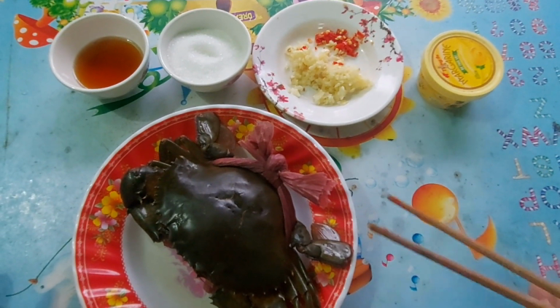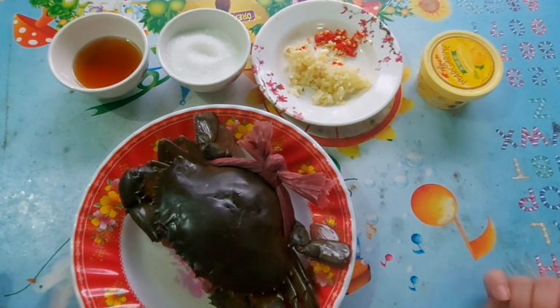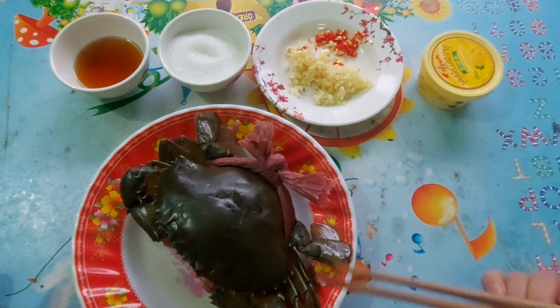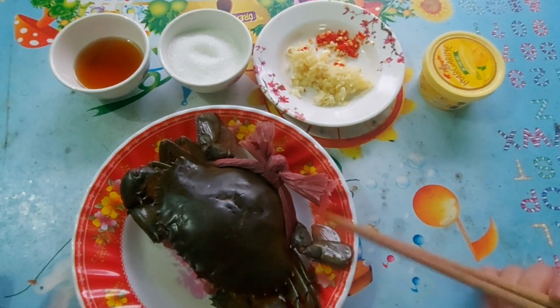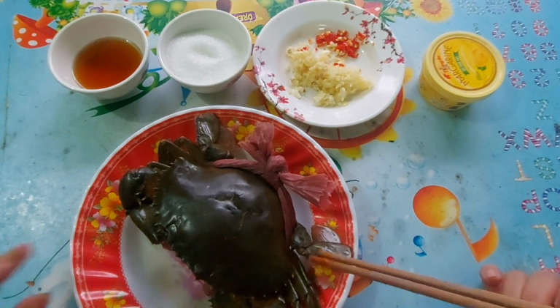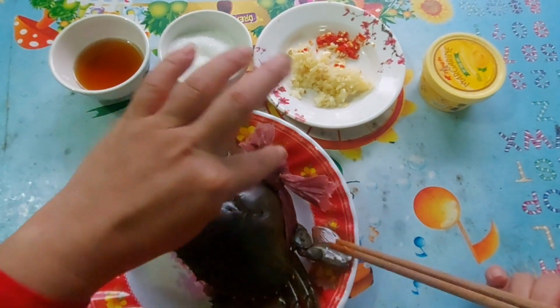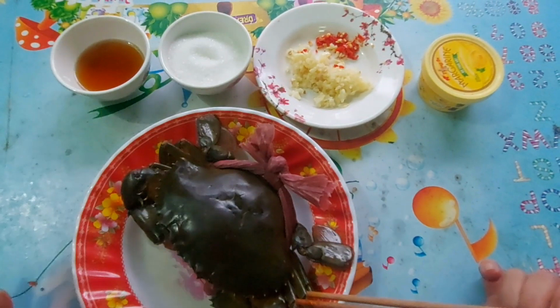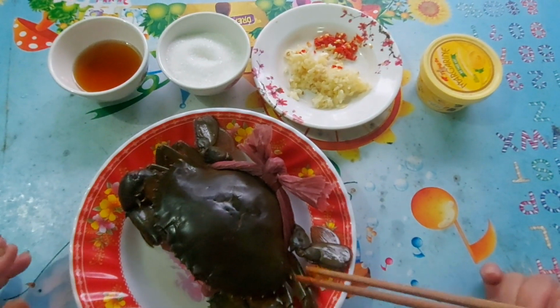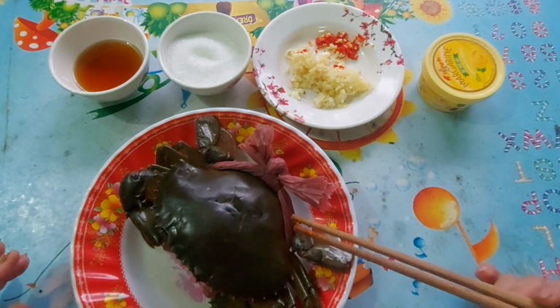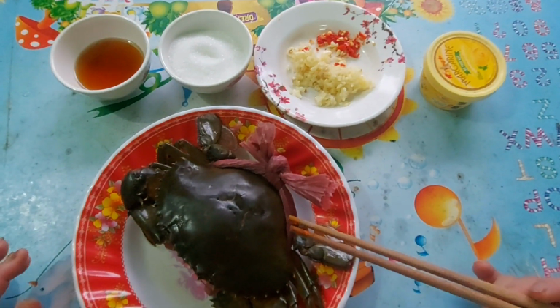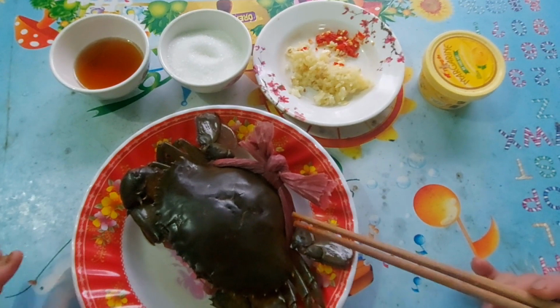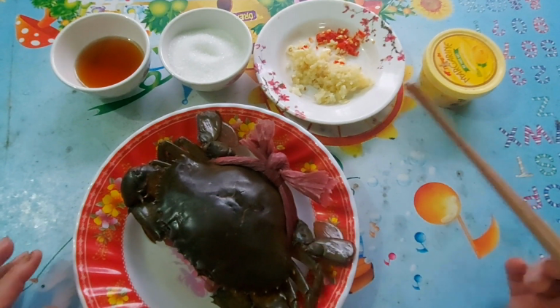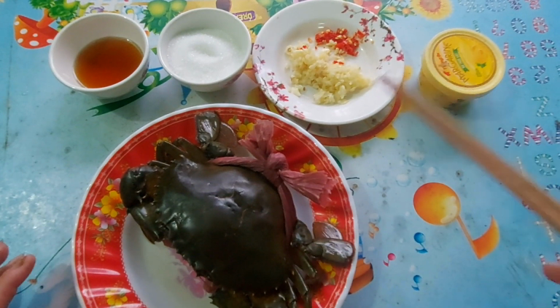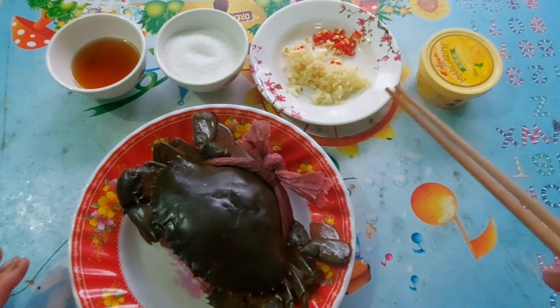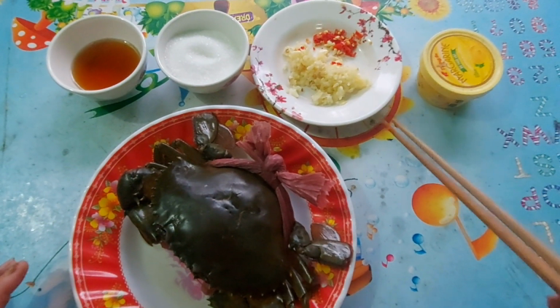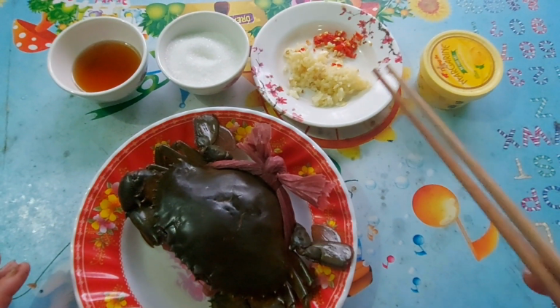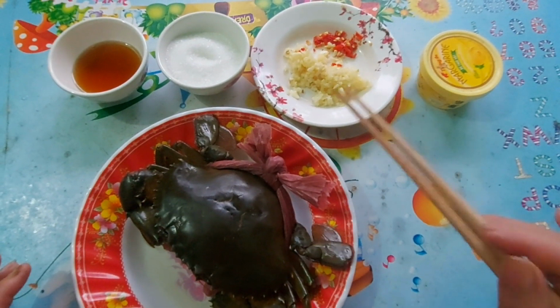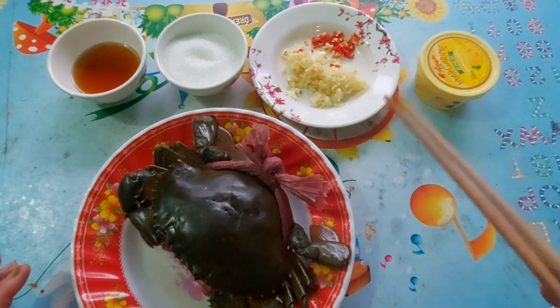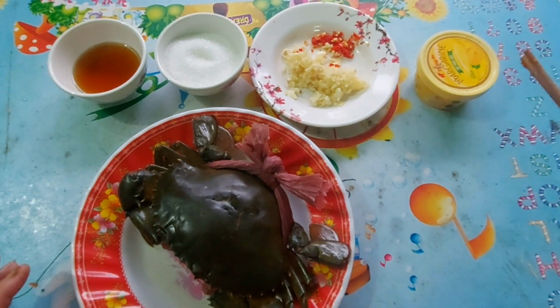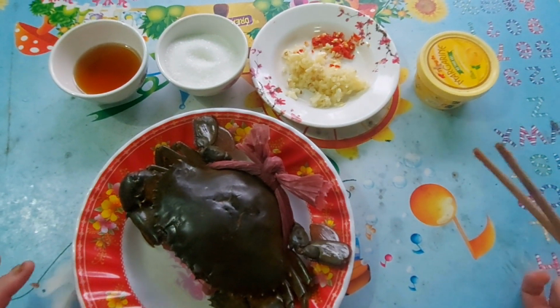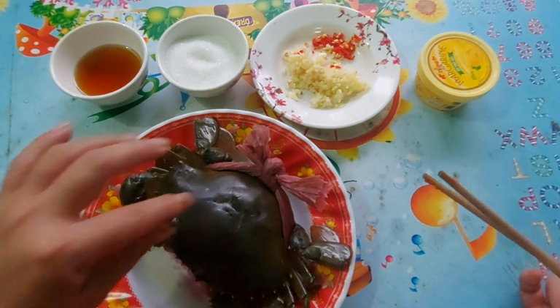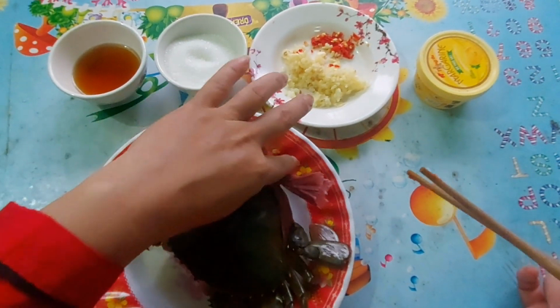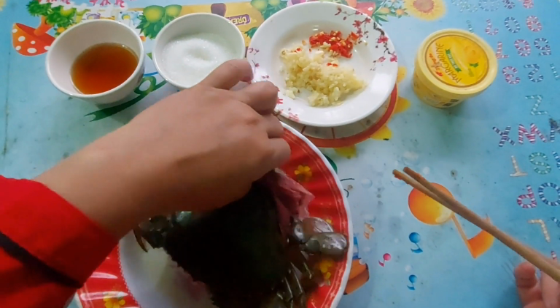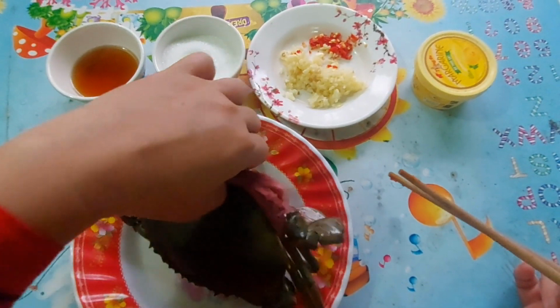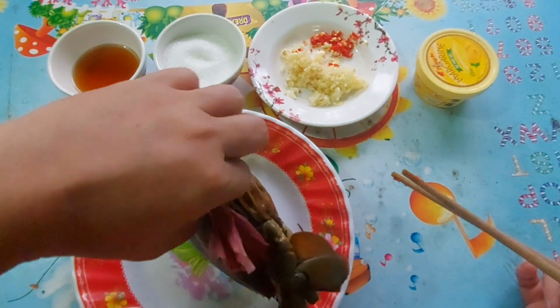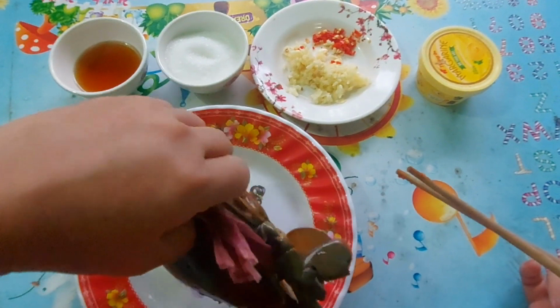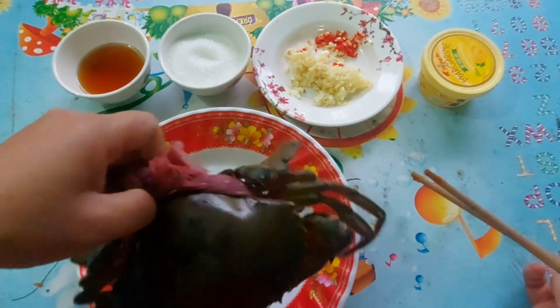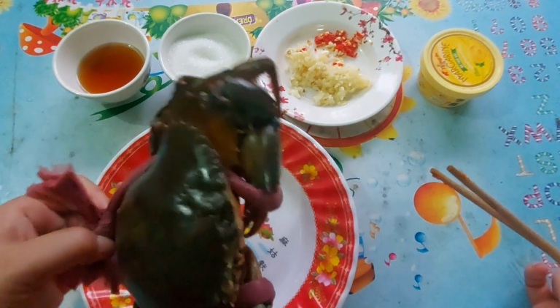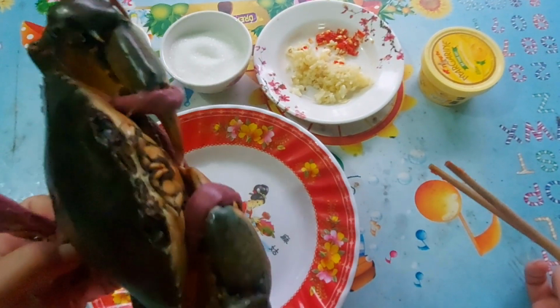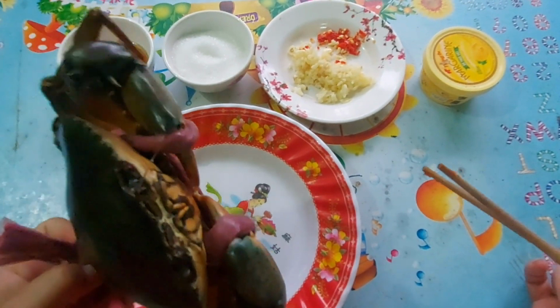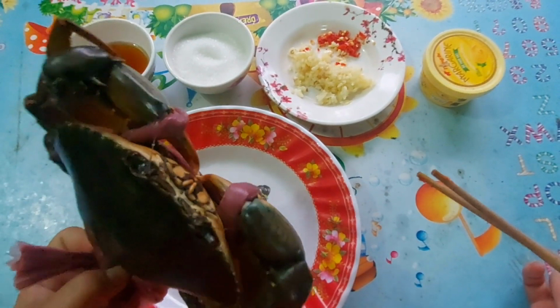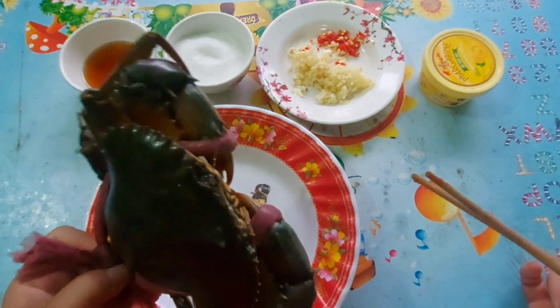Món ăn của mình hôm nay là cua biển, rang cháy tỏi, bơ nha các bạn. Đây mình cũng xin giới thiệu với các bạn. Mình cũng mua con cua, cua gạch nha các bạn.